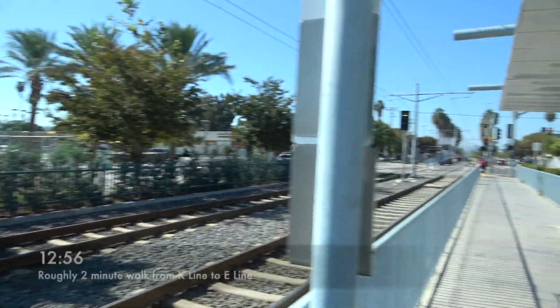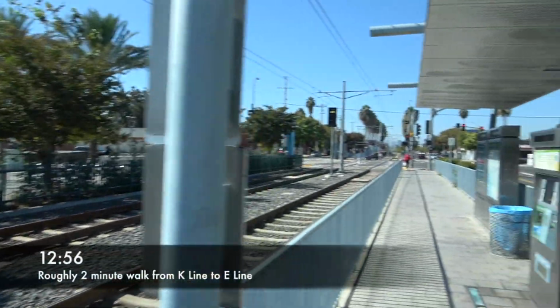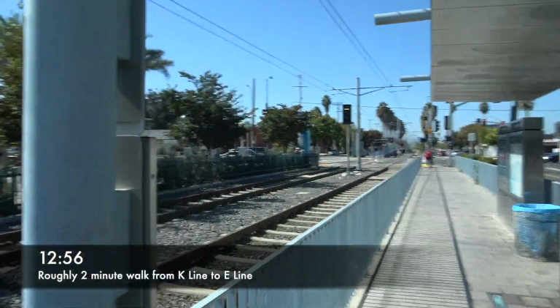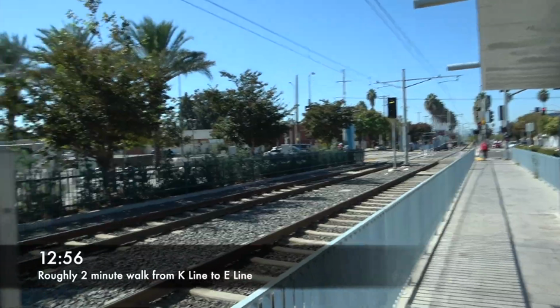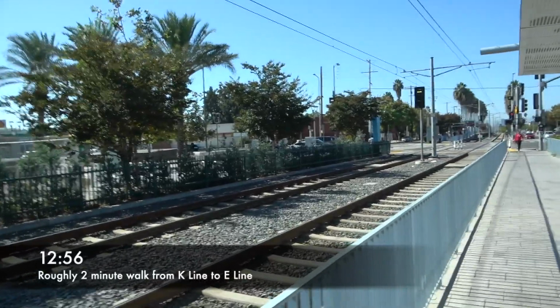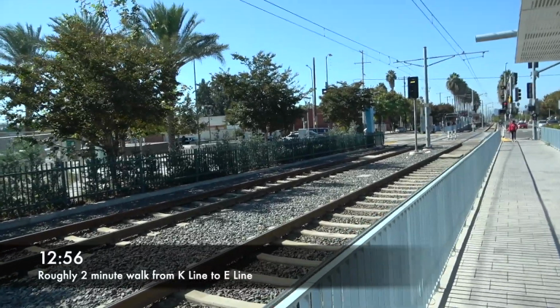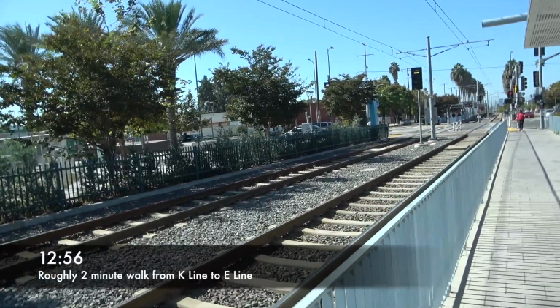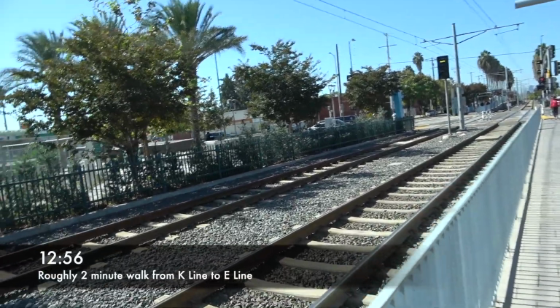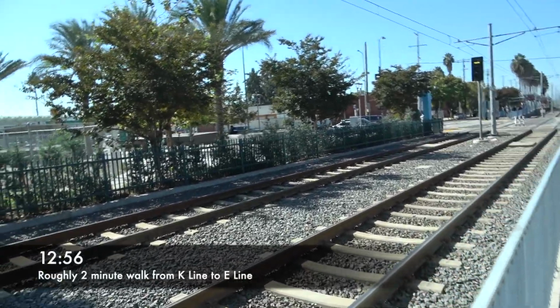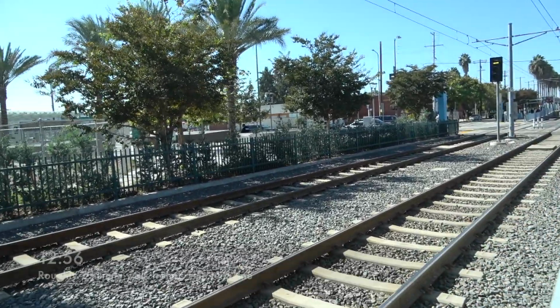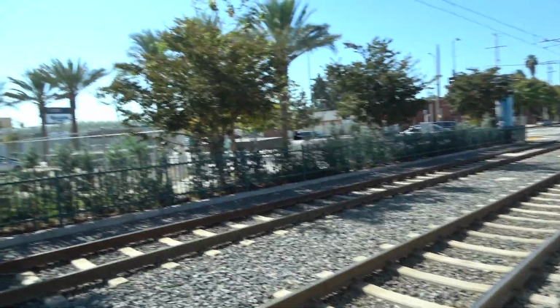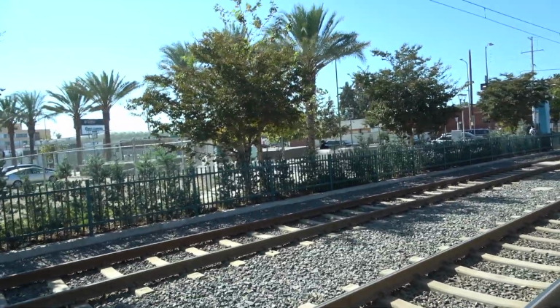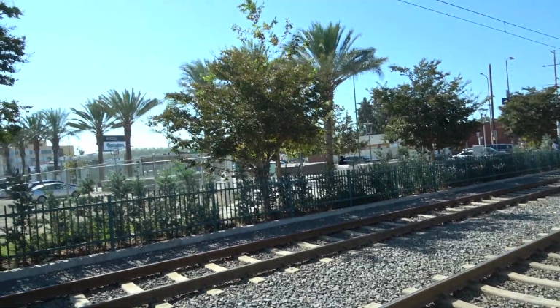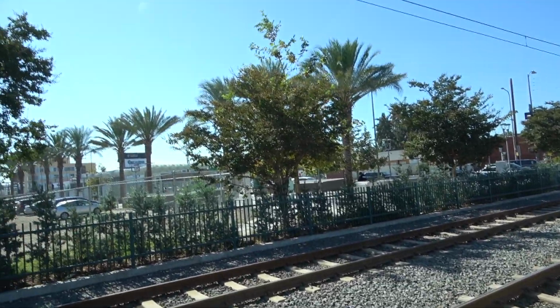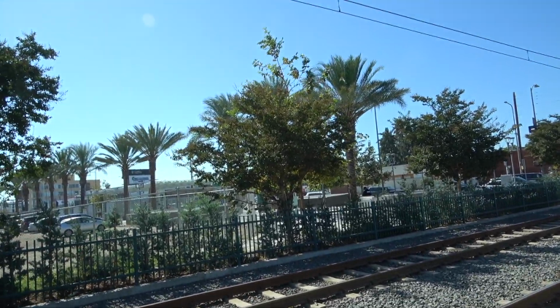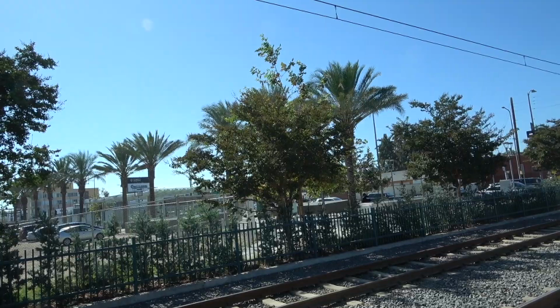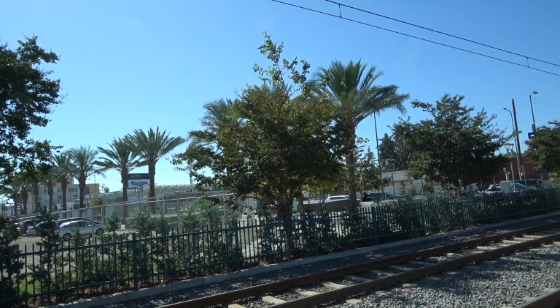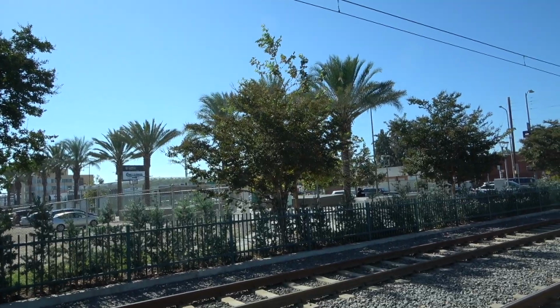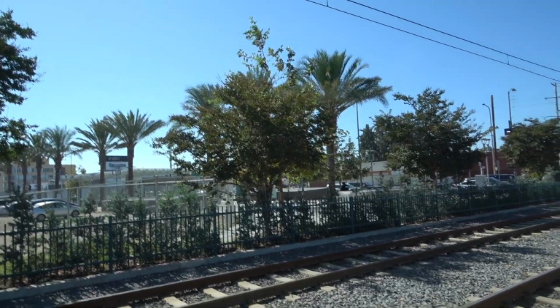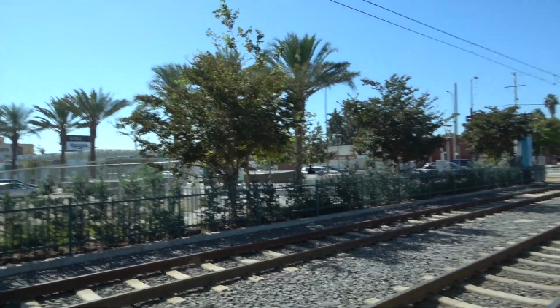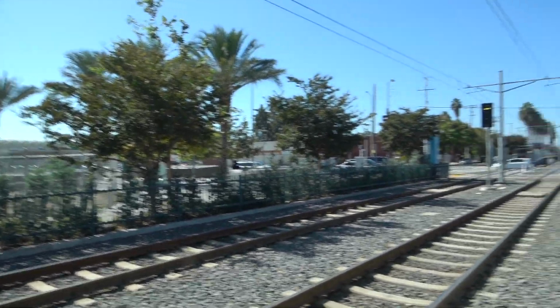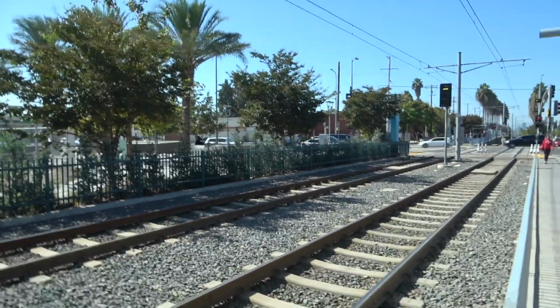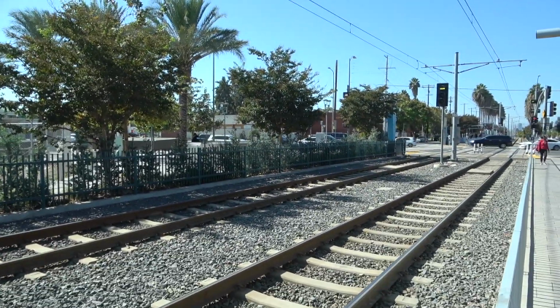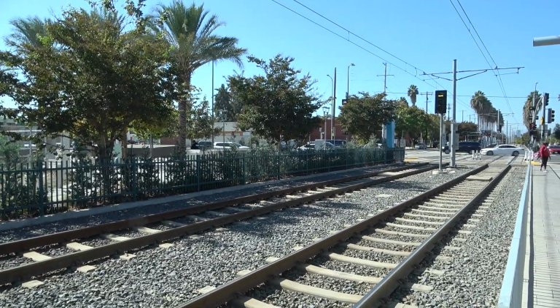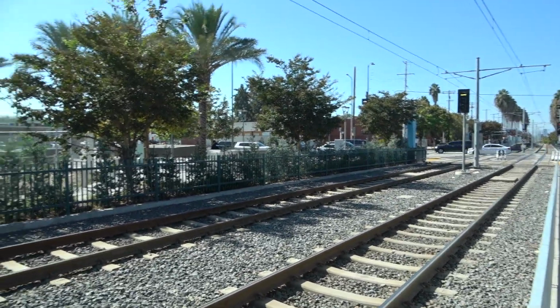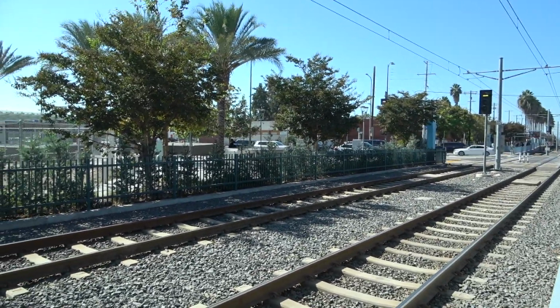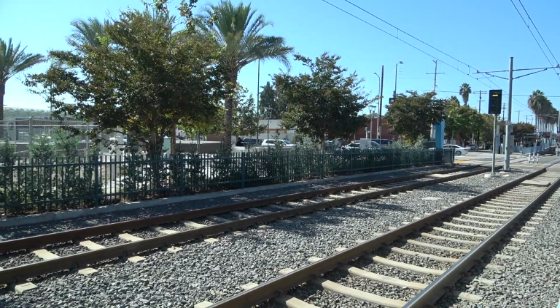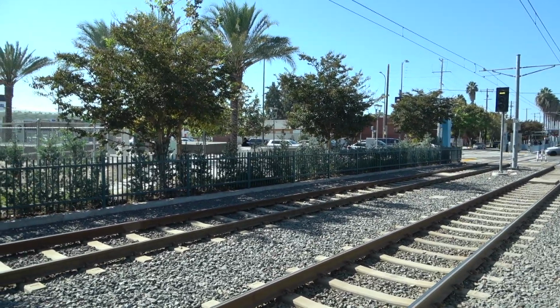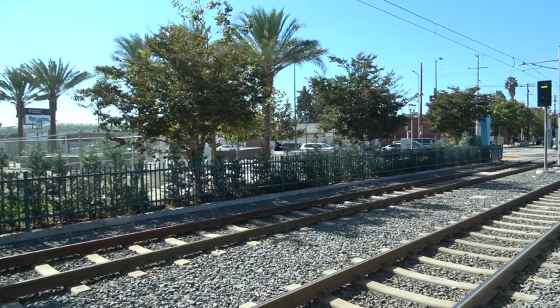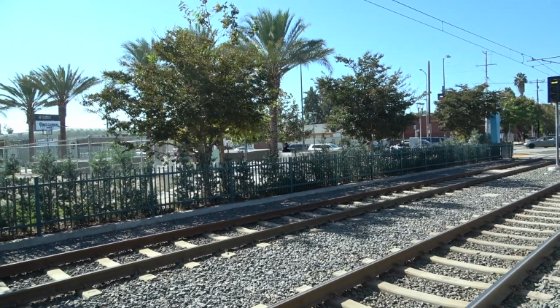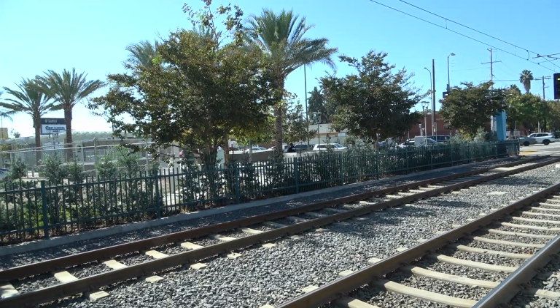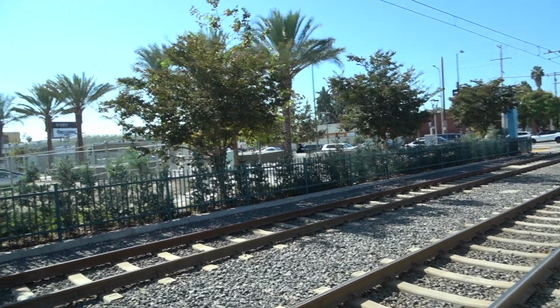So that took about maybe two minutes or so from getting off the K line to getting back up onto the surface streets and to the E line. So not too bad.